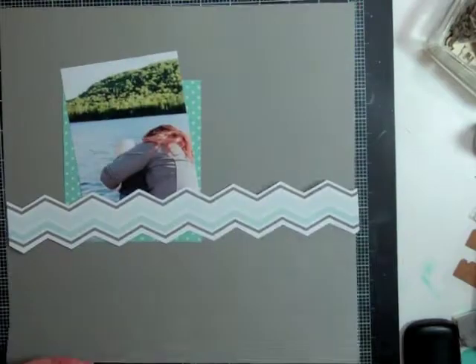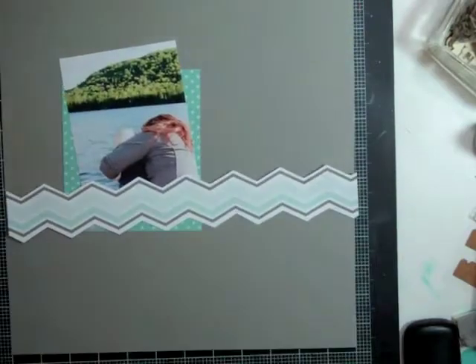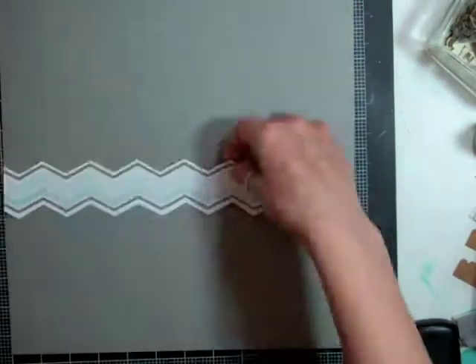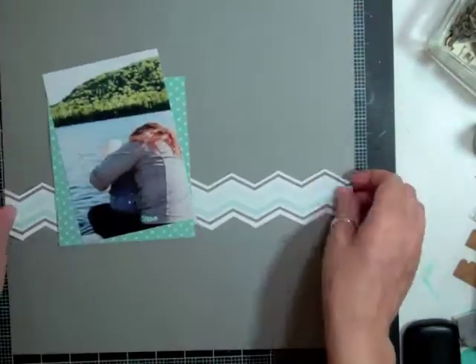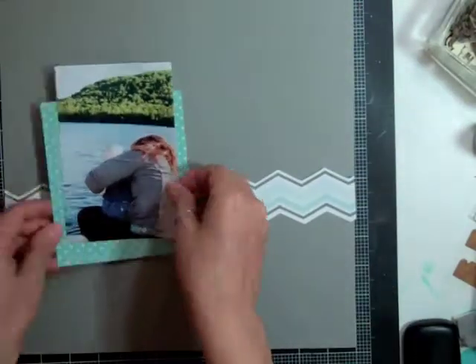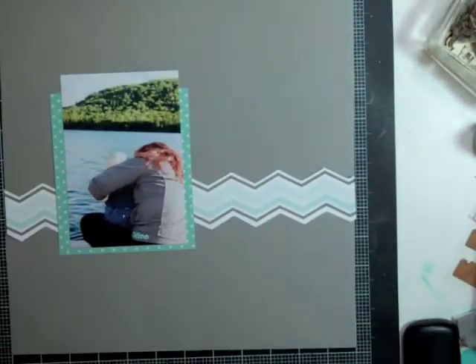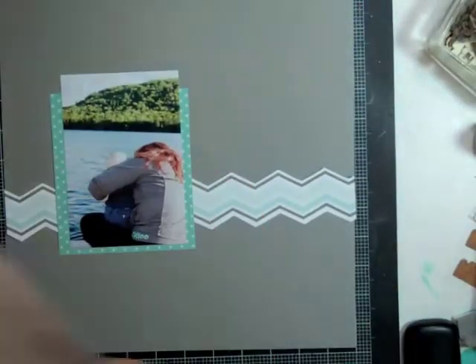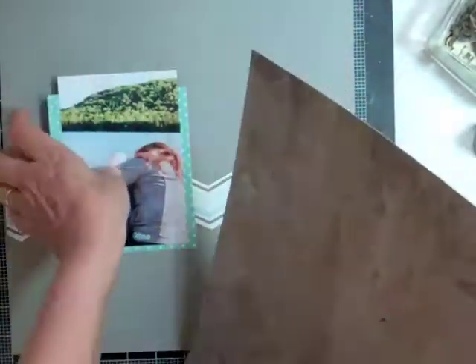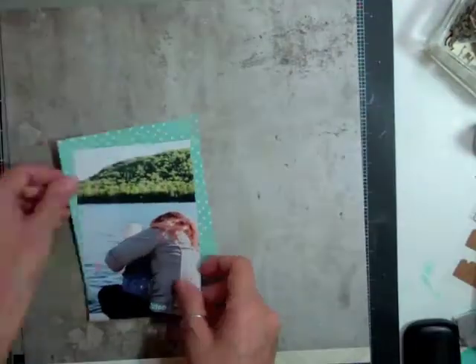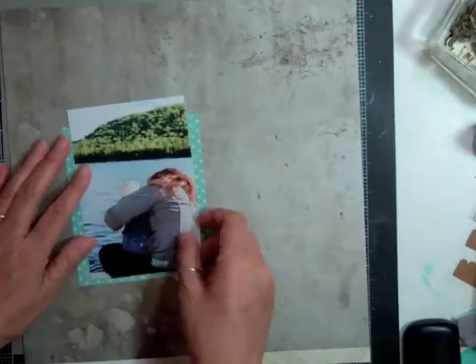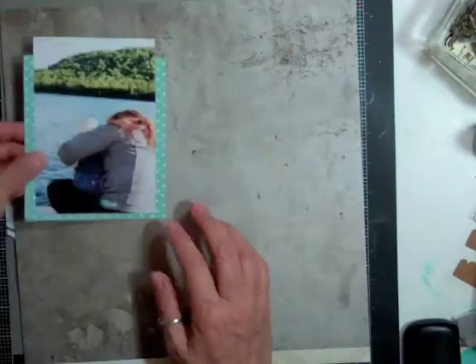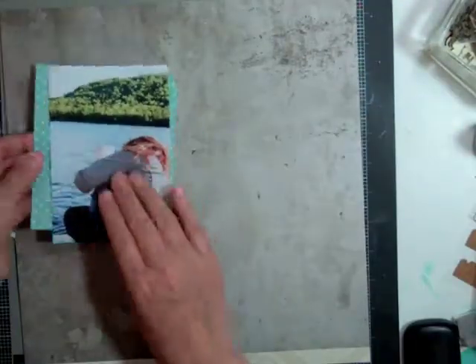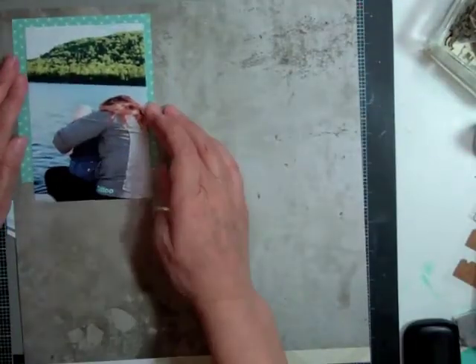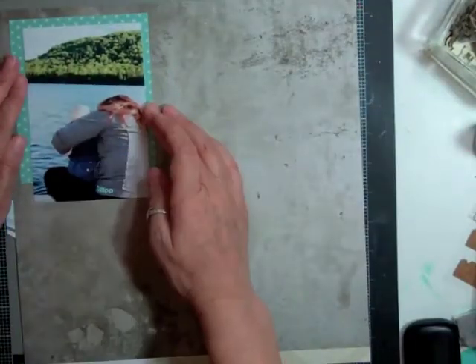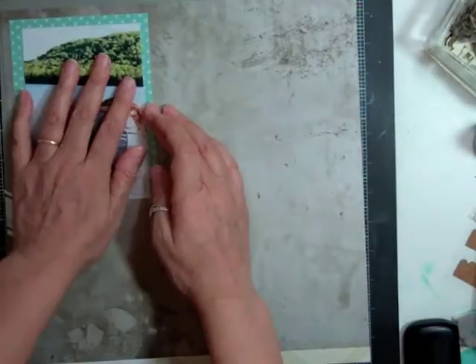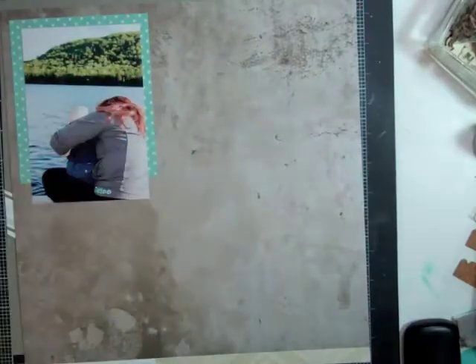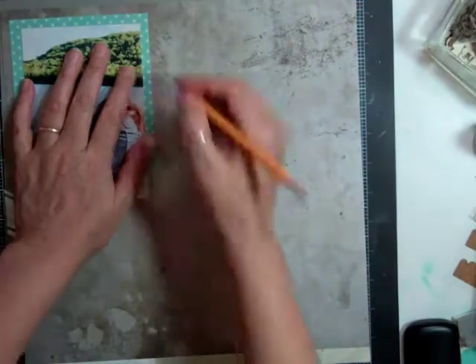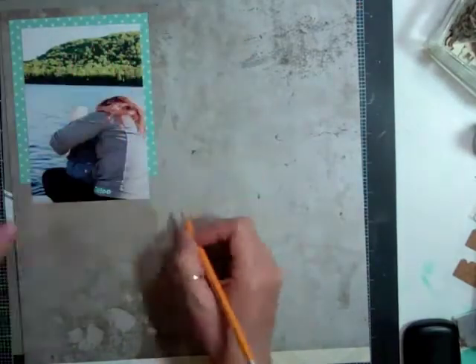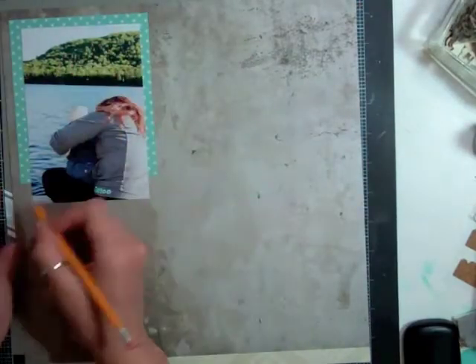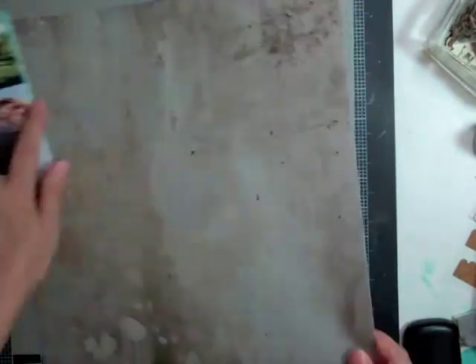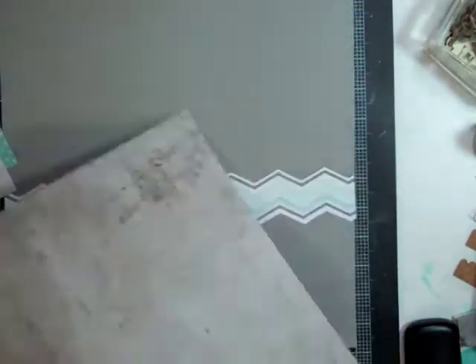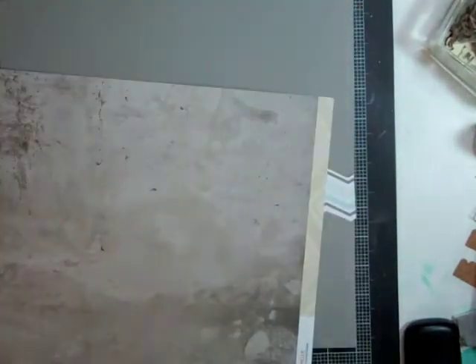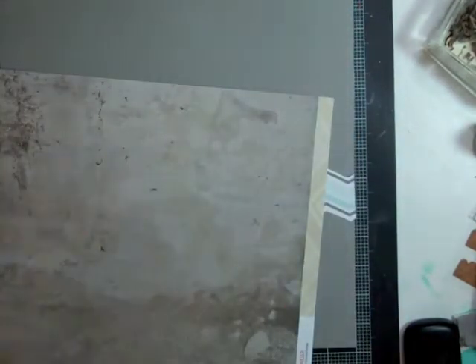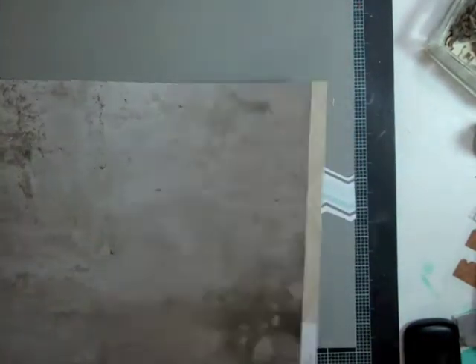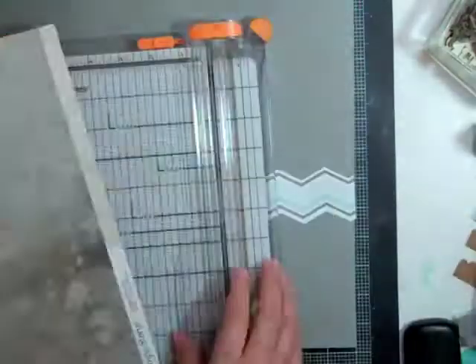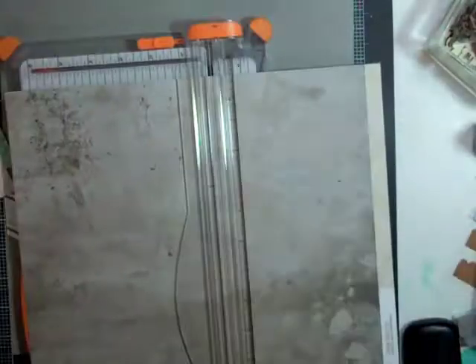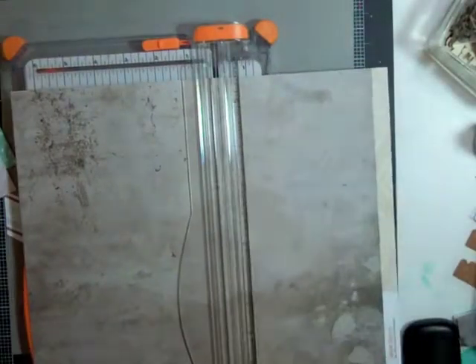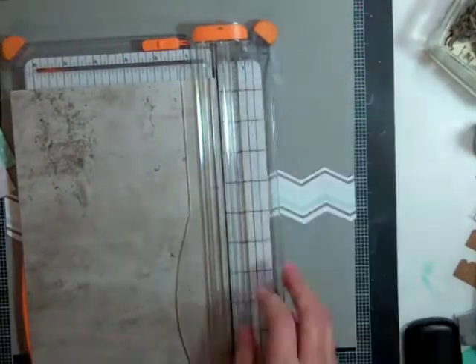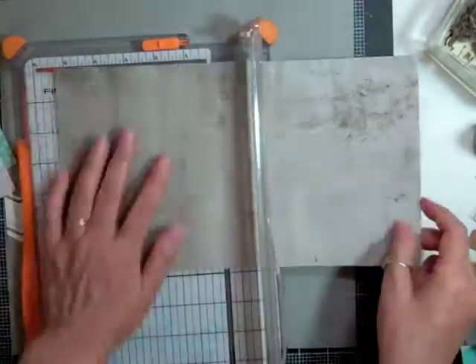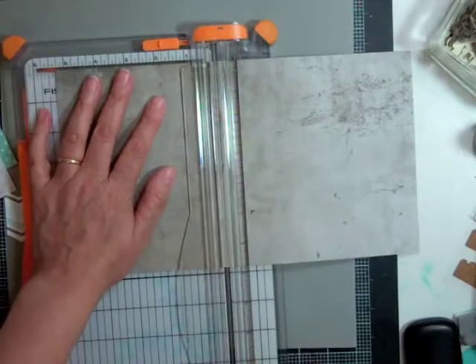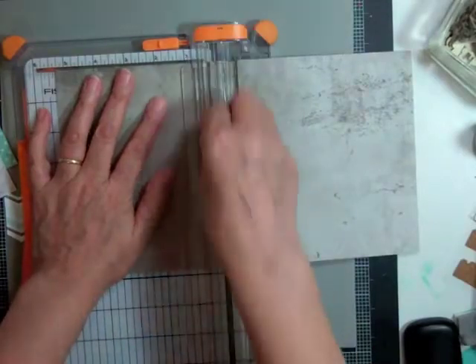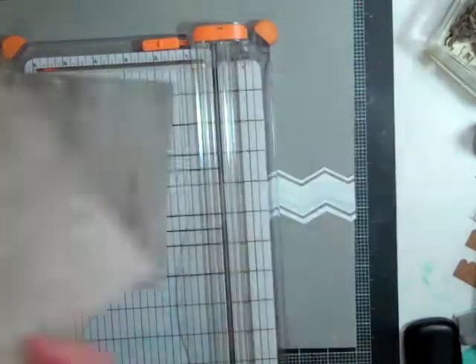There were two white and then gray, so on either side I followed the white. And now I'm going to mat the whole thing on that gray pattern paper.